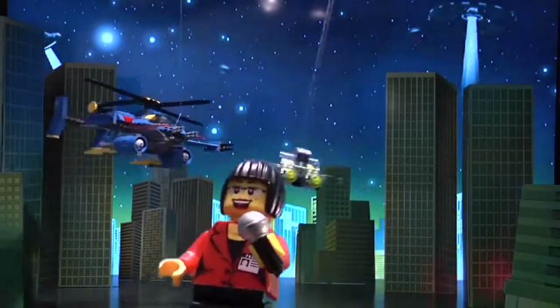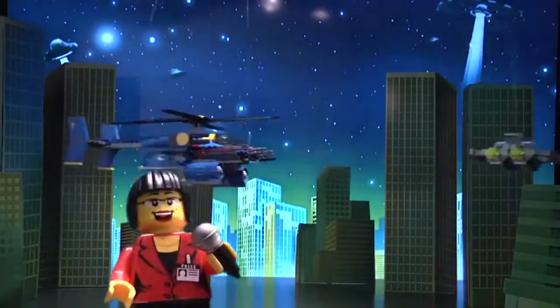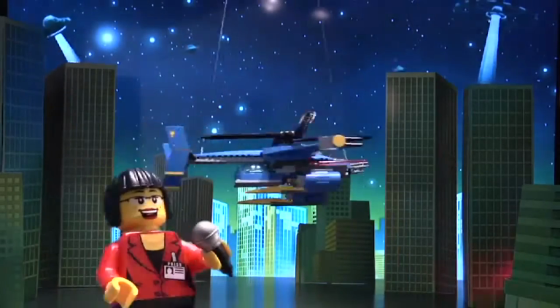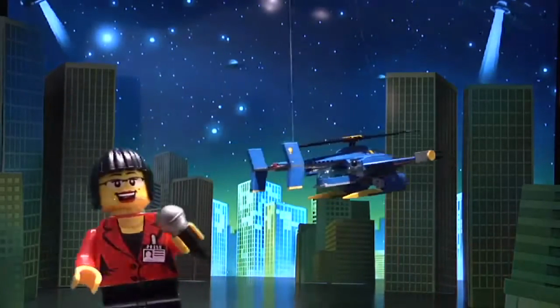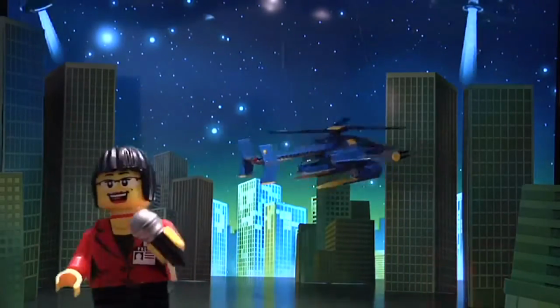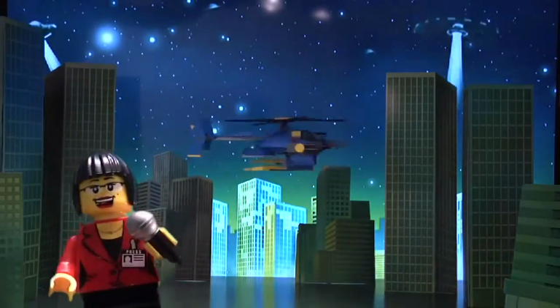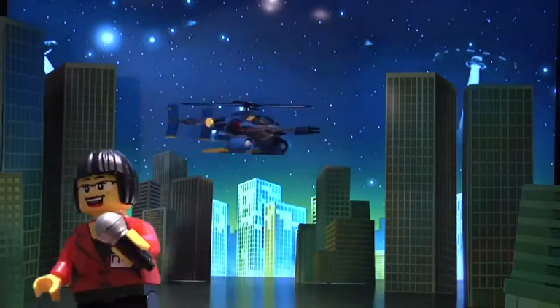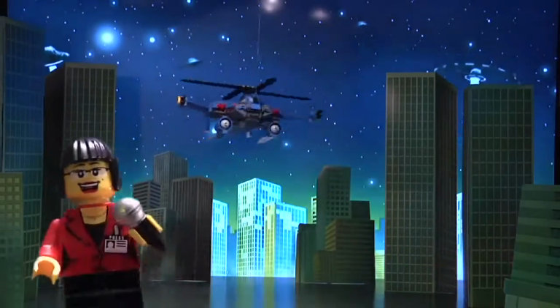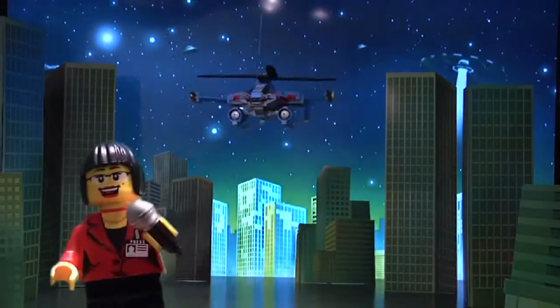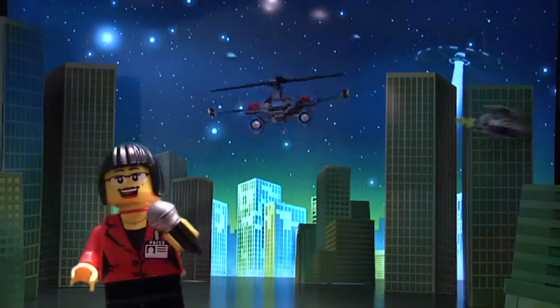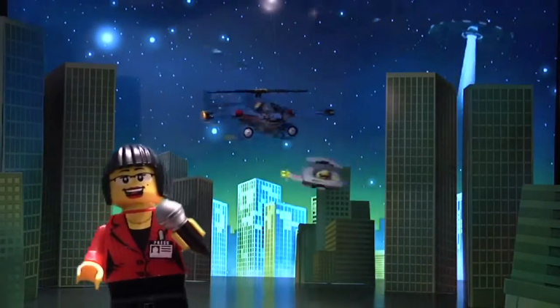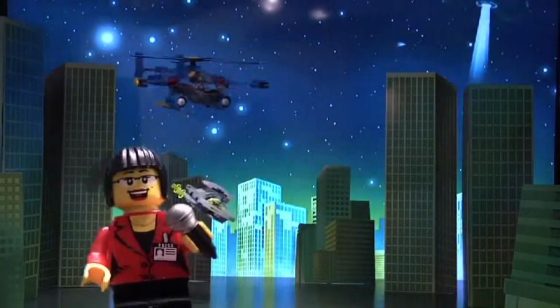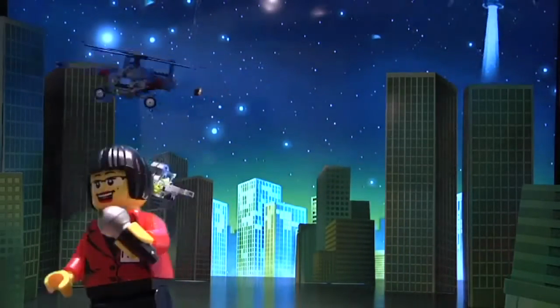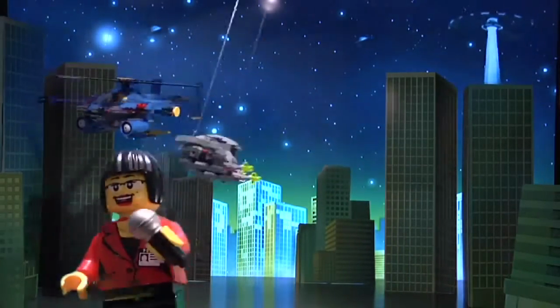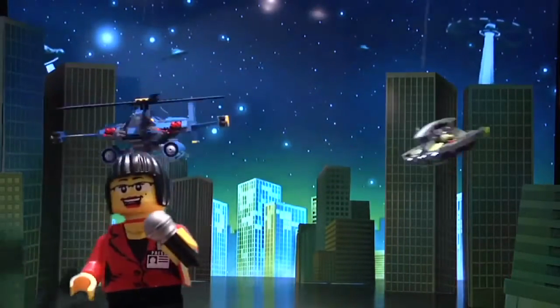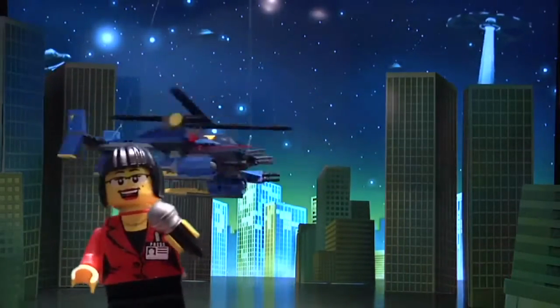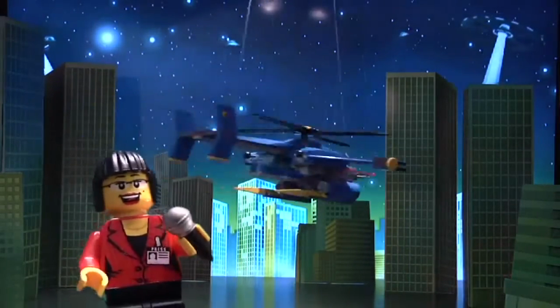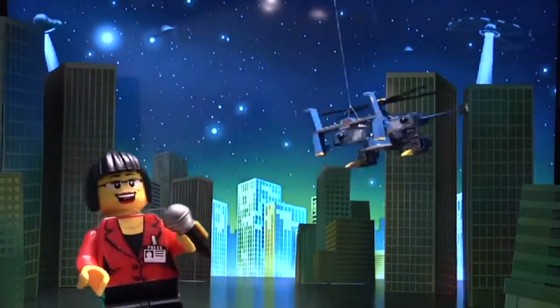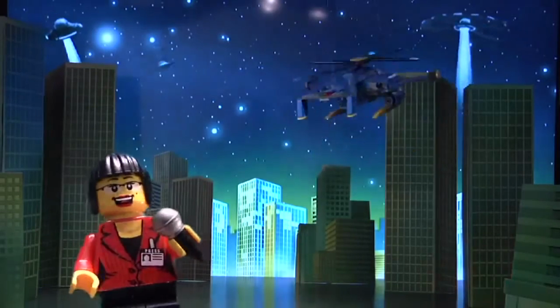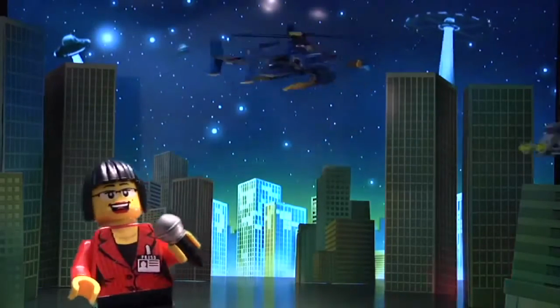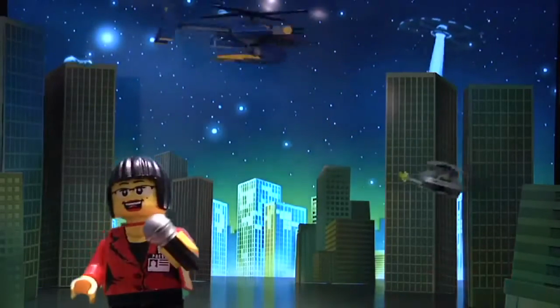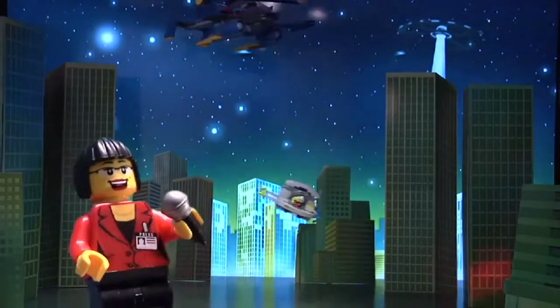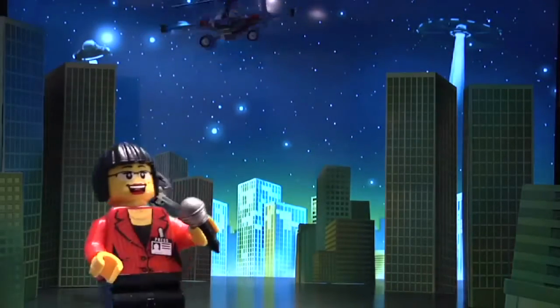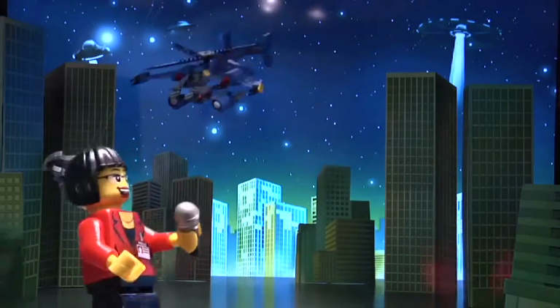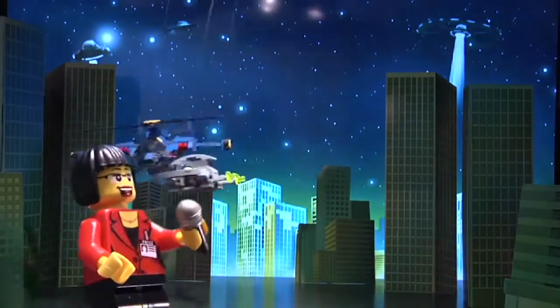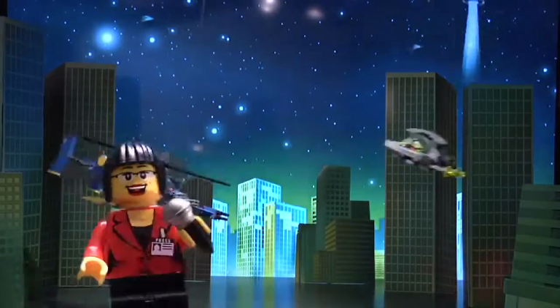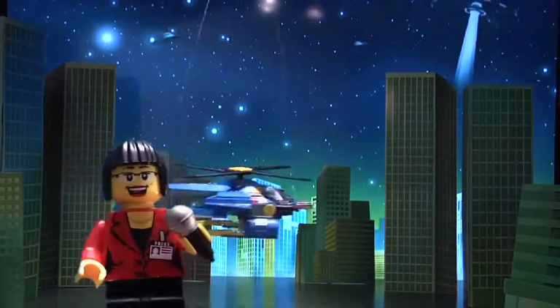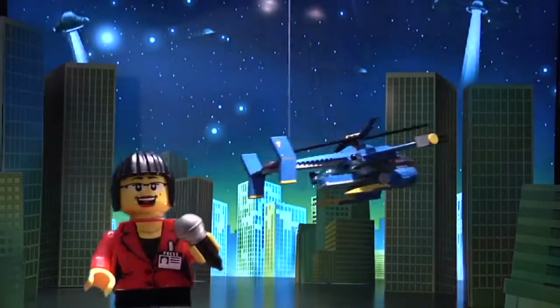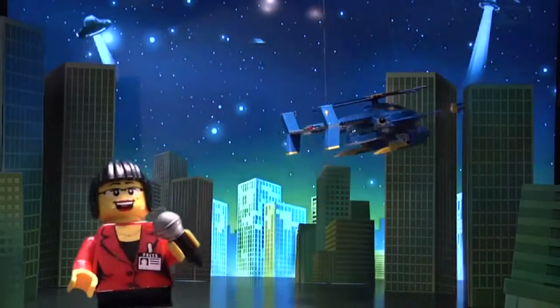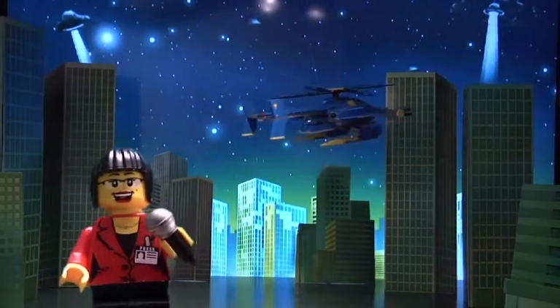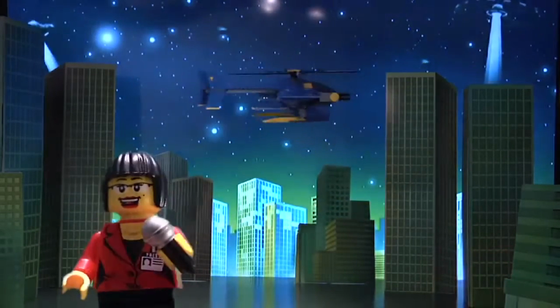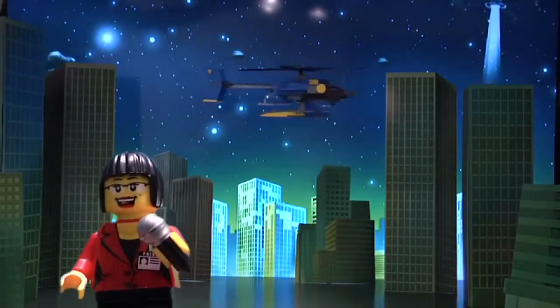This is your roving LEGO reporter live on the scene in the skies, where the alien defense unit is in a high-speed pursuit of another UFO. Those slimy buggers are going down!